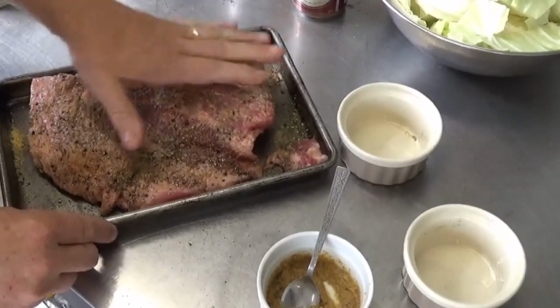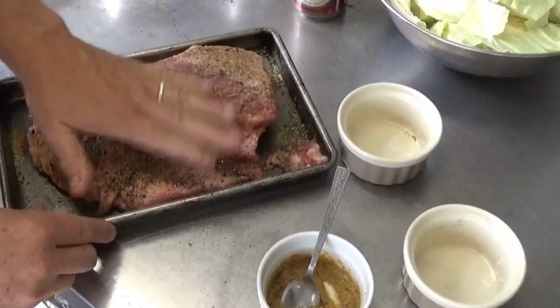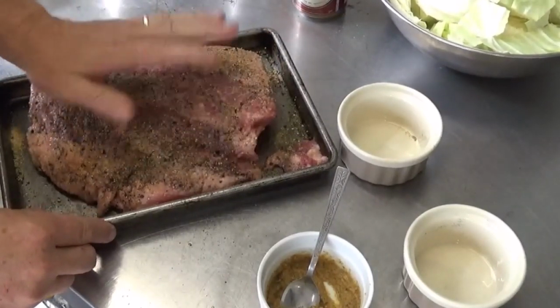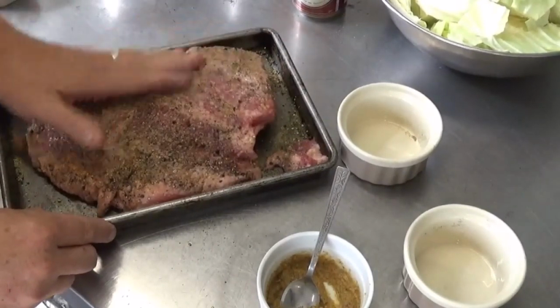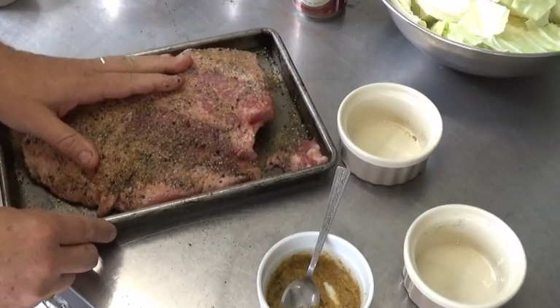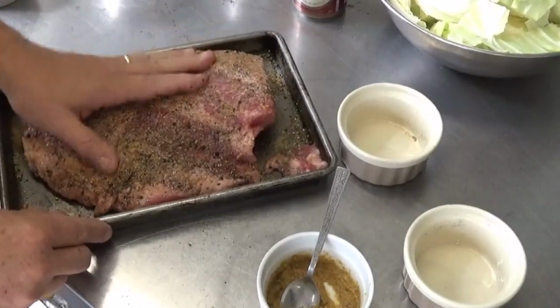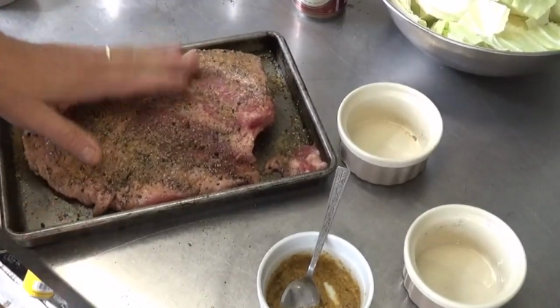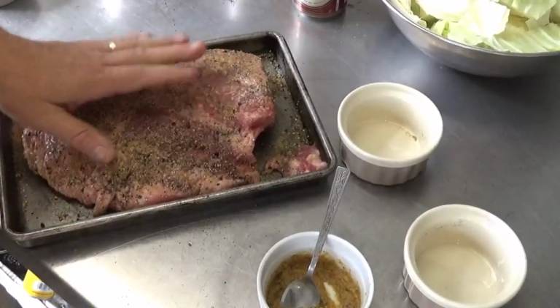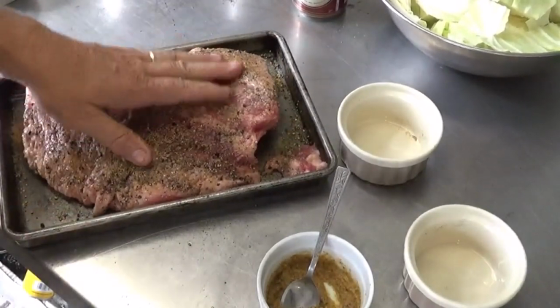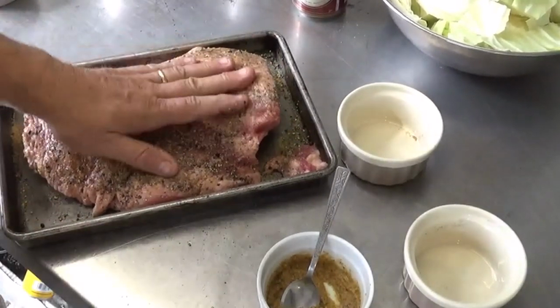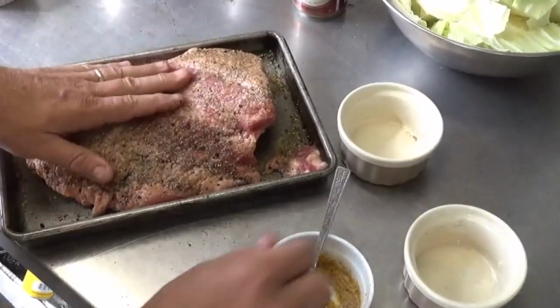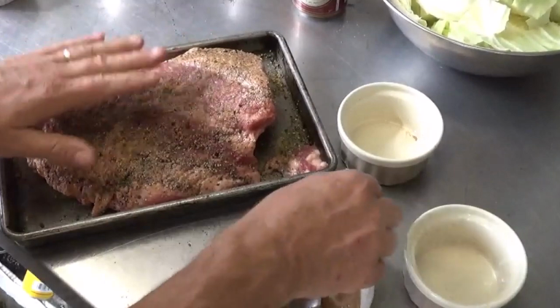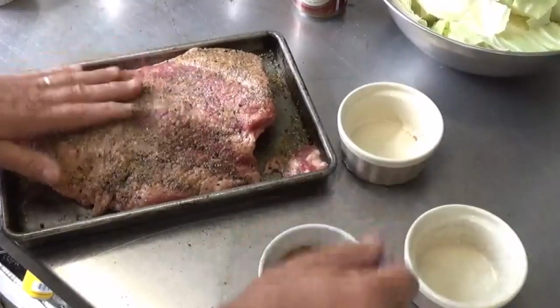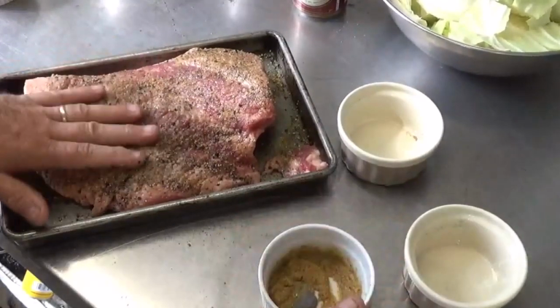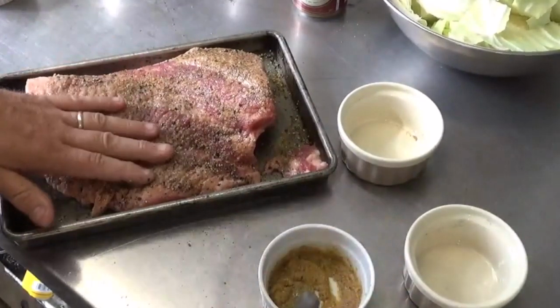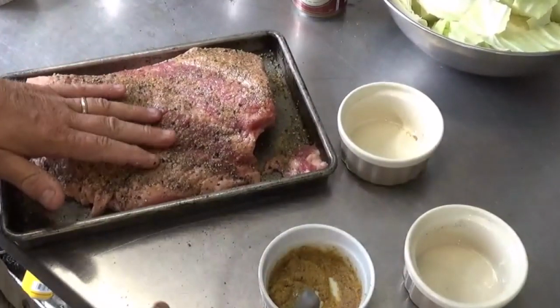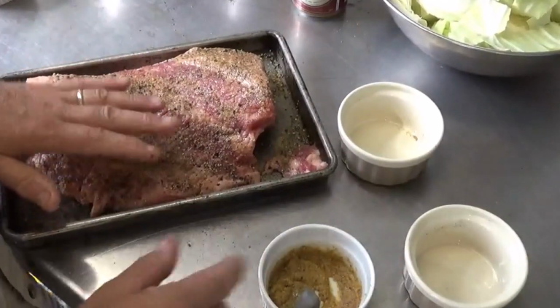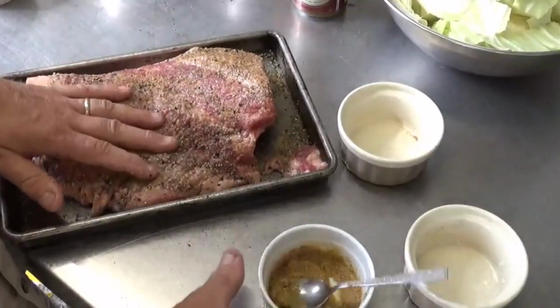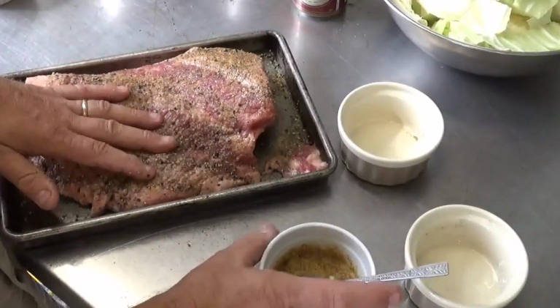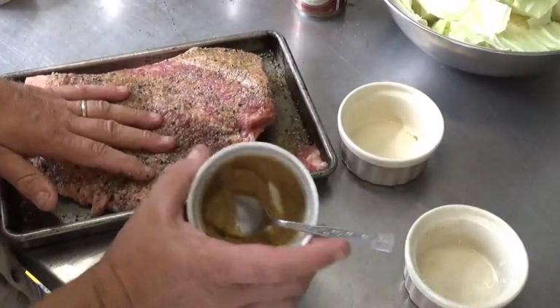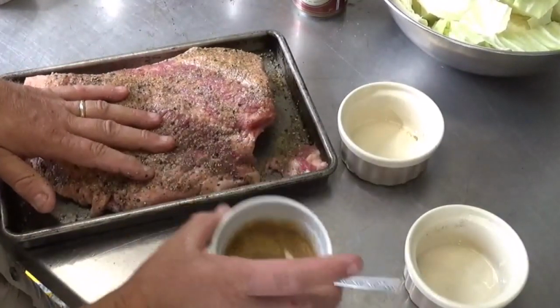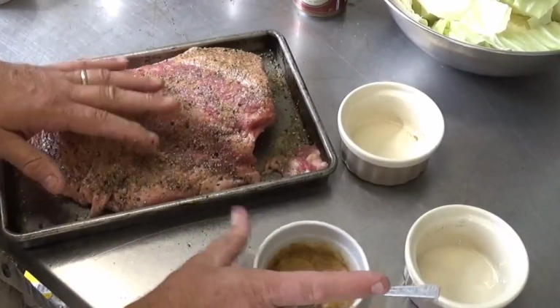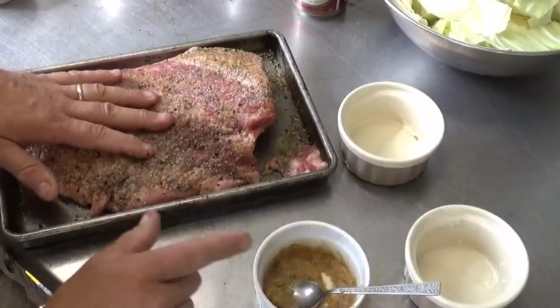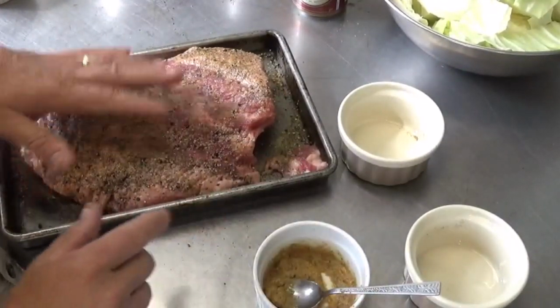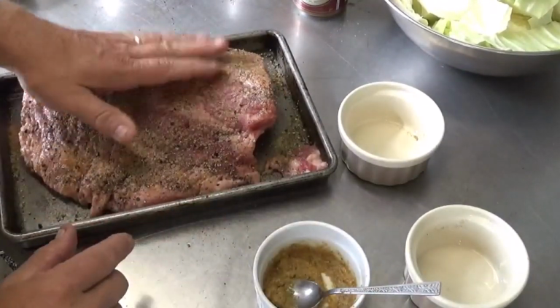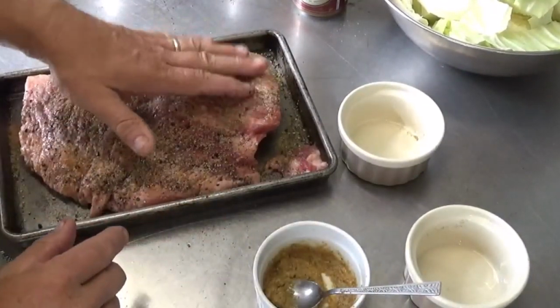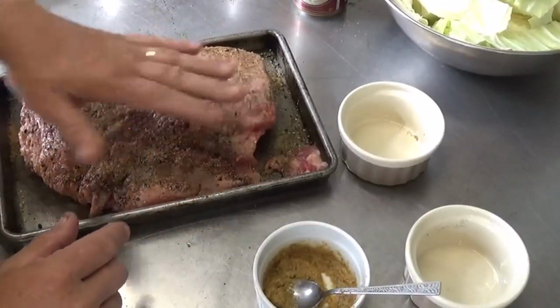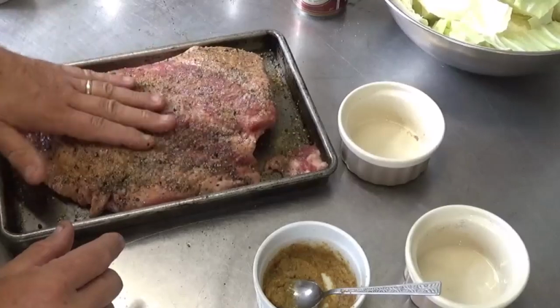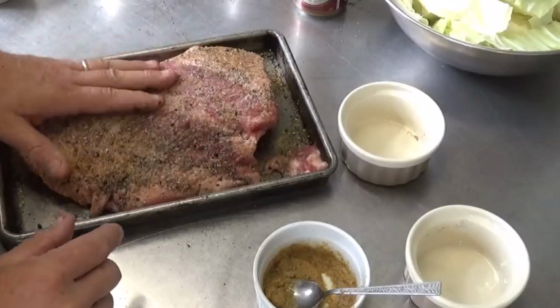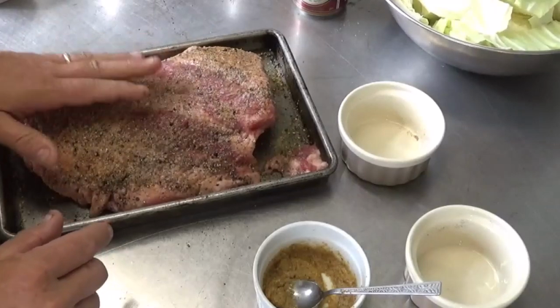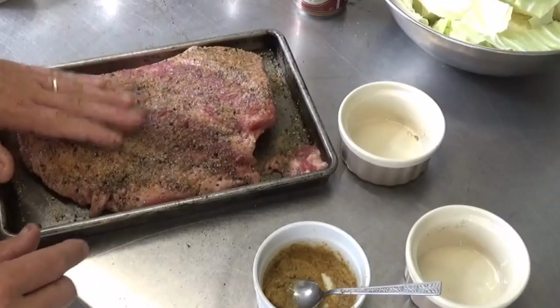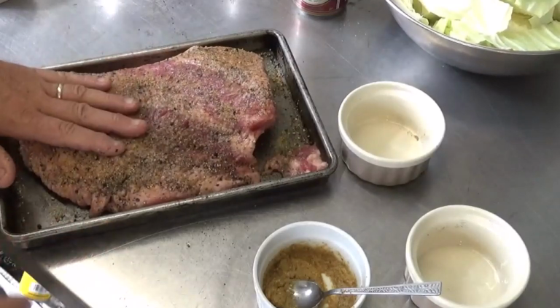We're going to basically treat it kind of like a brisket. We do have this stone ground mustard that's going to come on a little bit later after we sear this thing off.